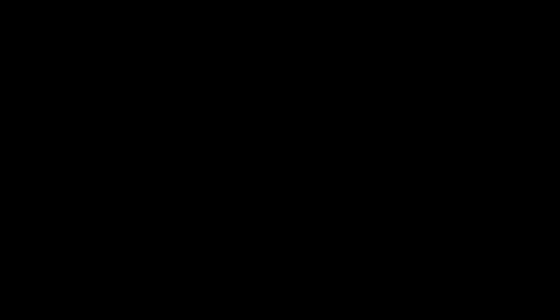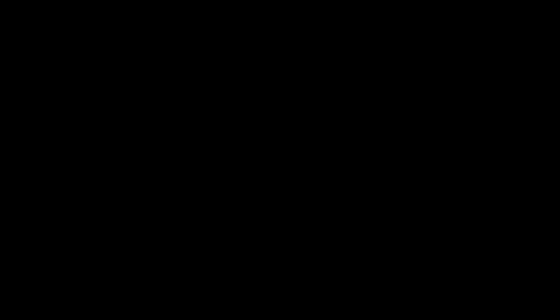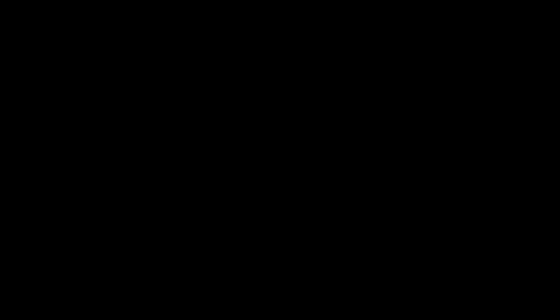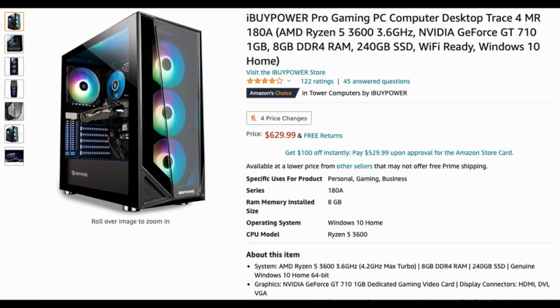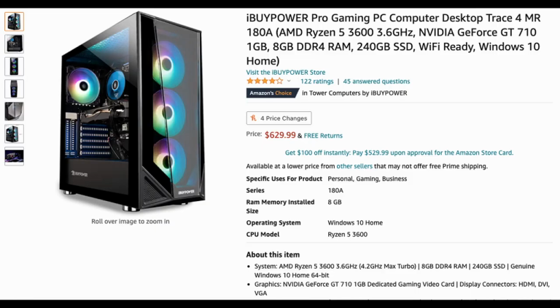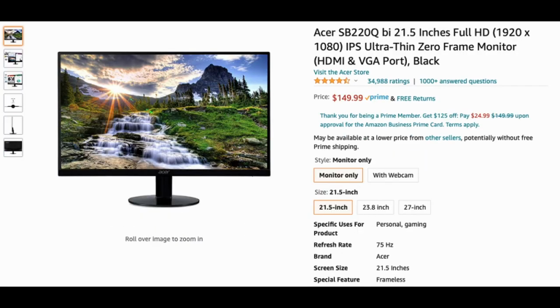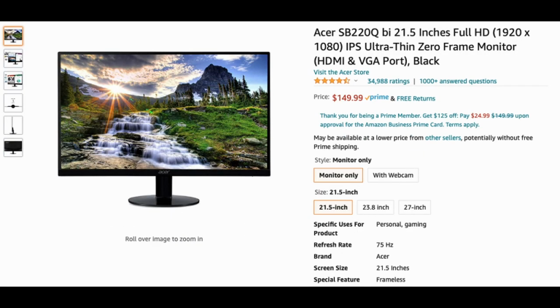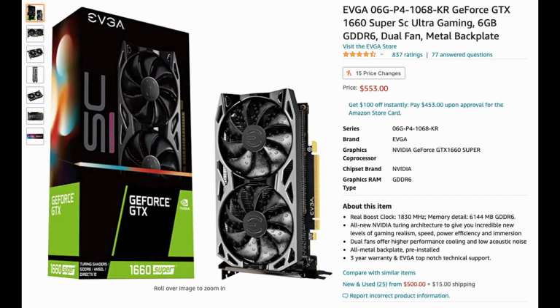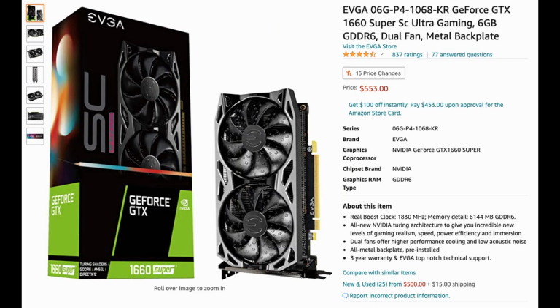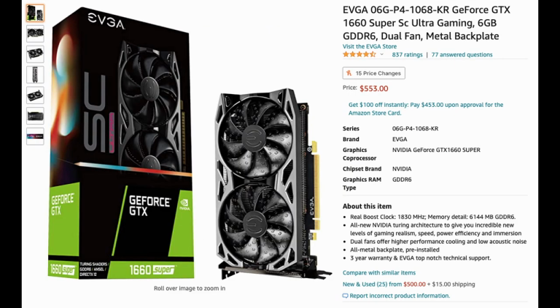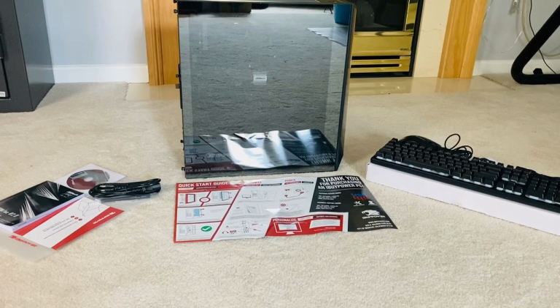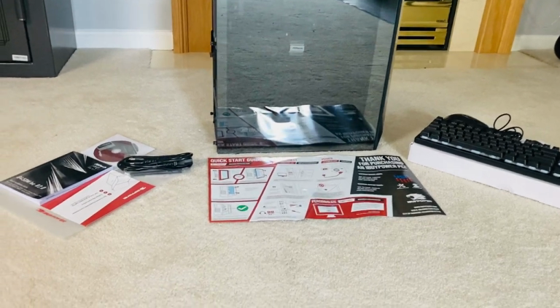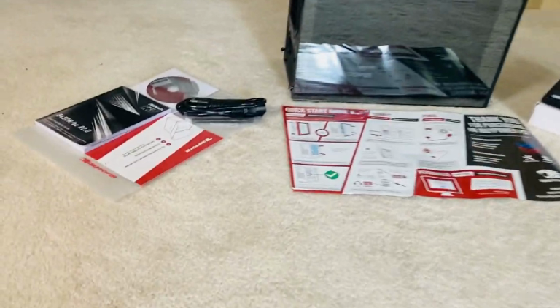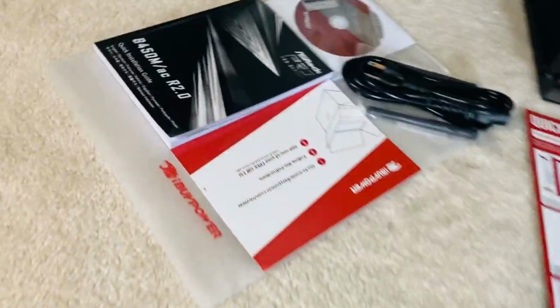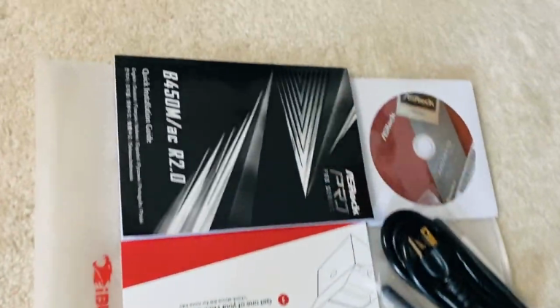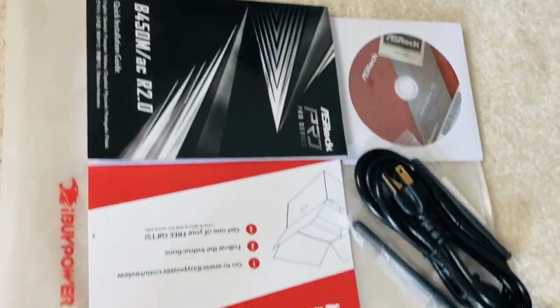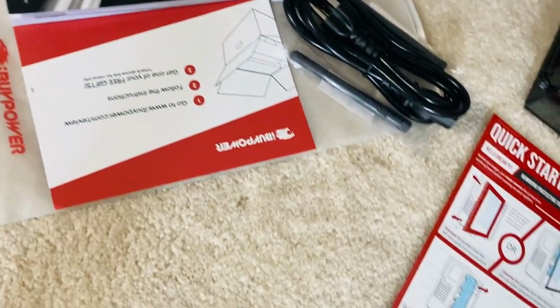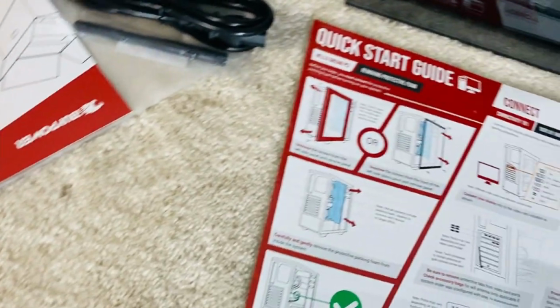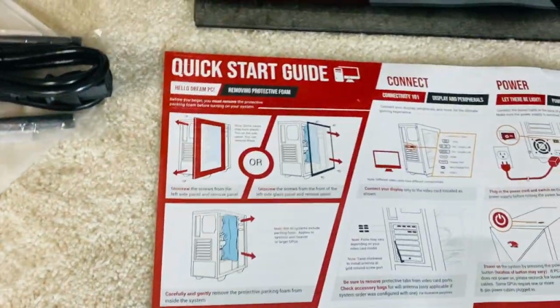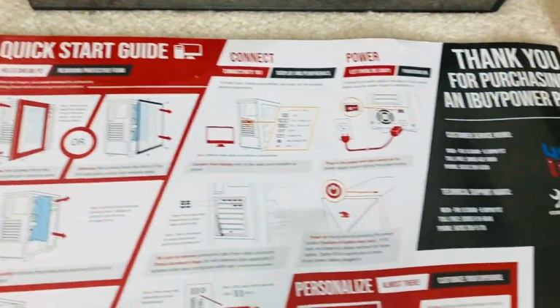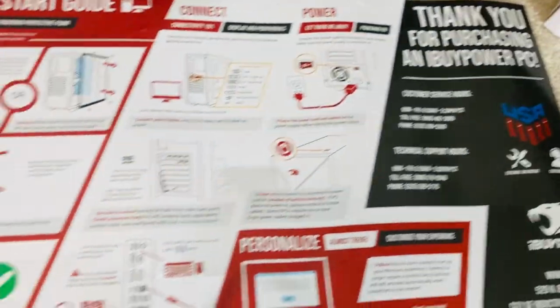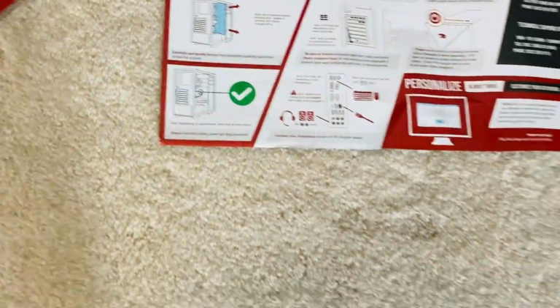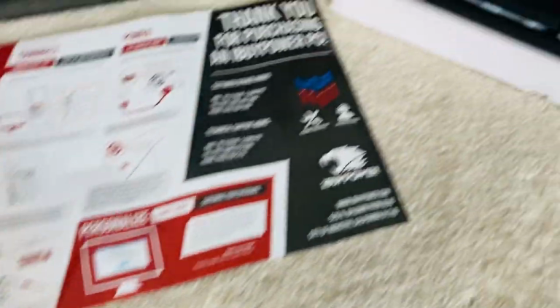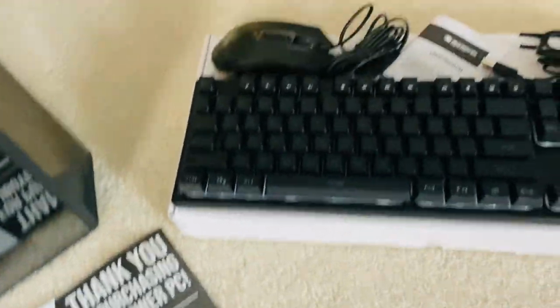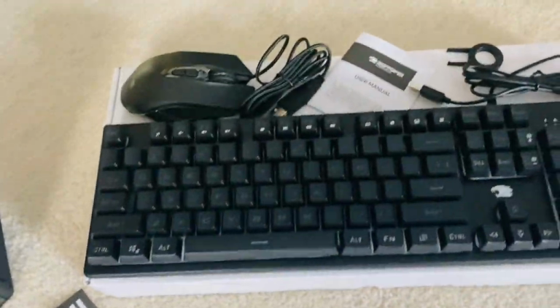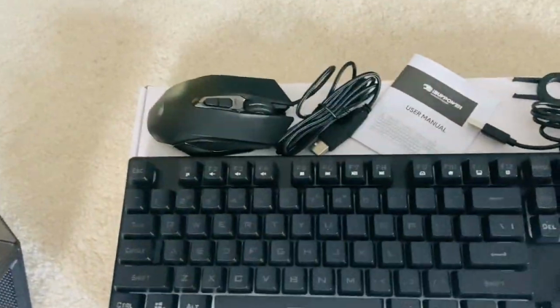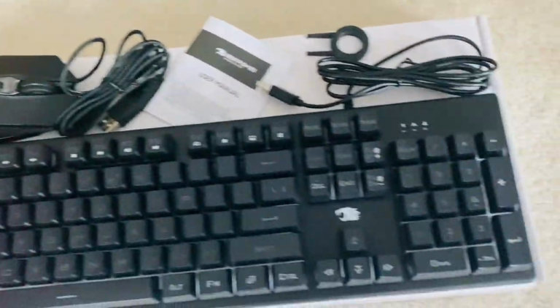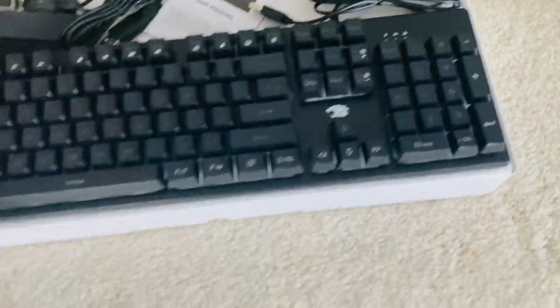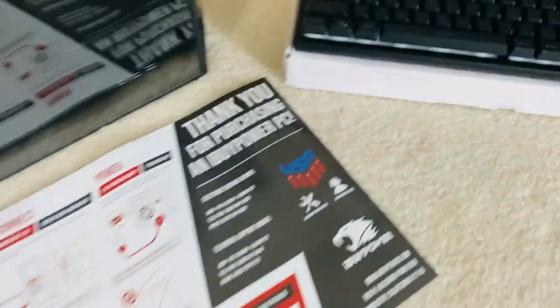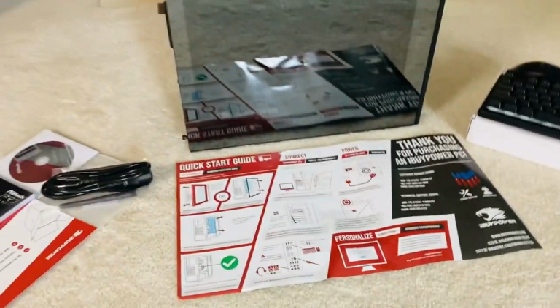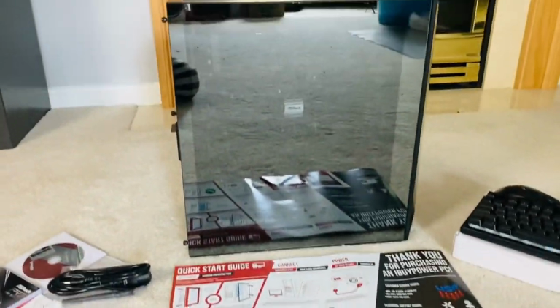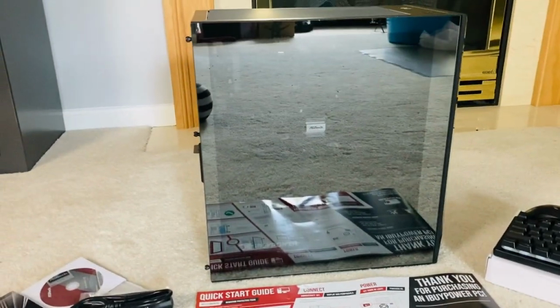Now, I'll unbox the PC, monitor, then graphics card. The PC comes with instructions and also another keyboard and mouse, which I'll display with my complete setup, but I'll continue to use only my Logitech keyboard and mouse.